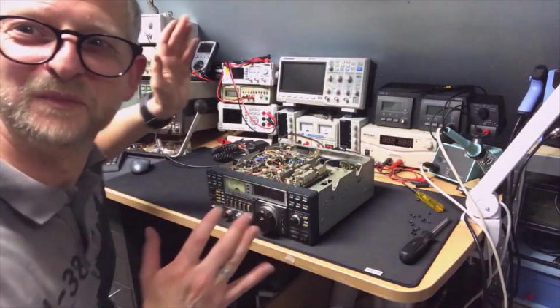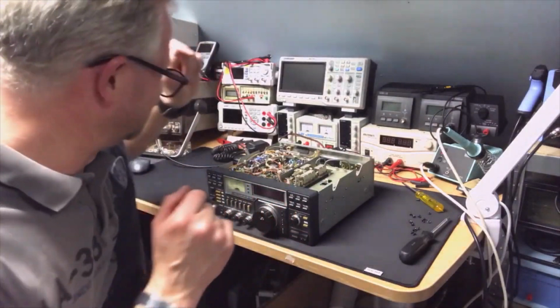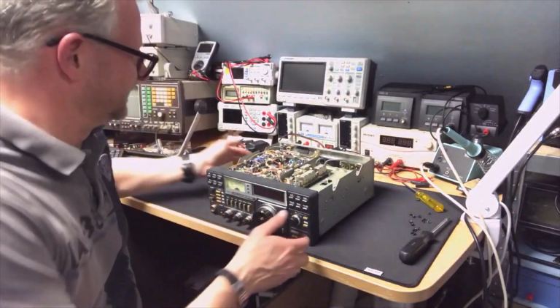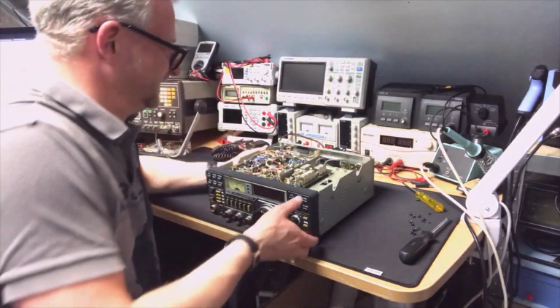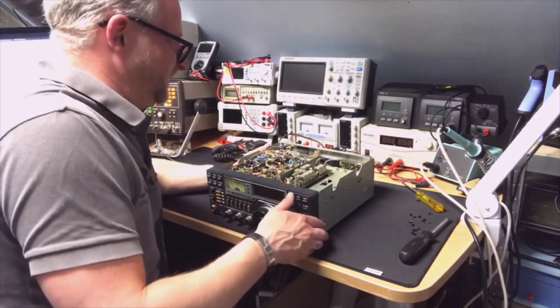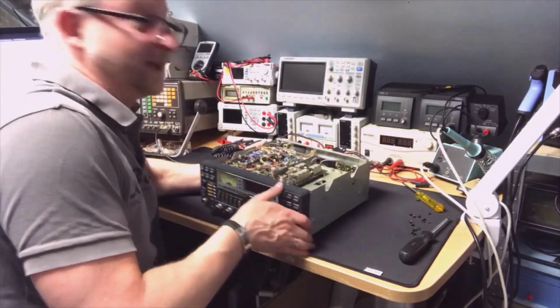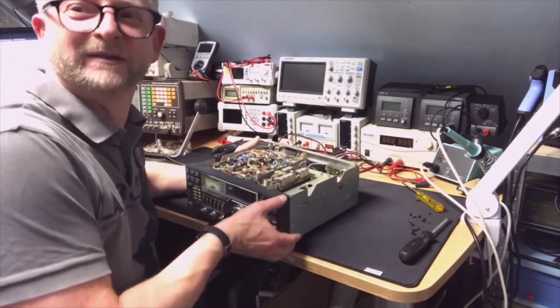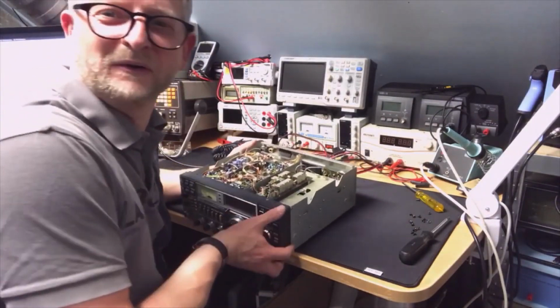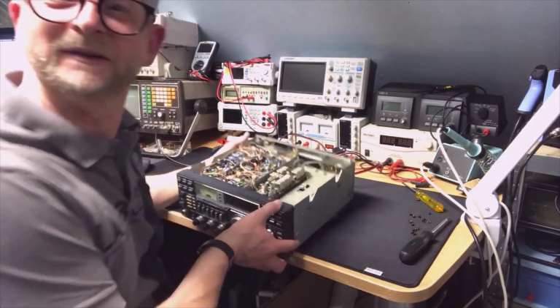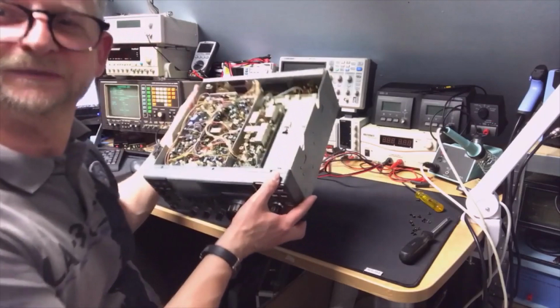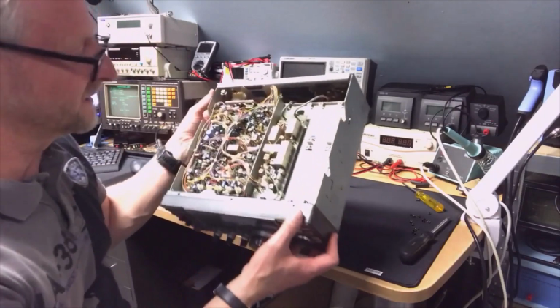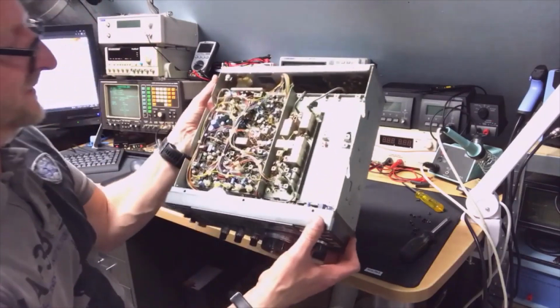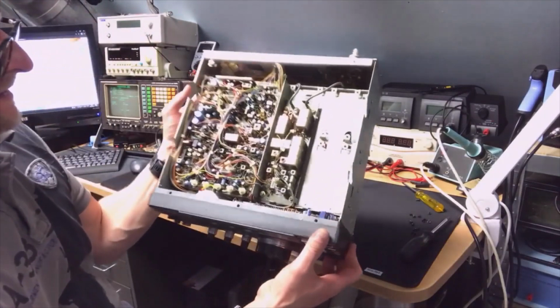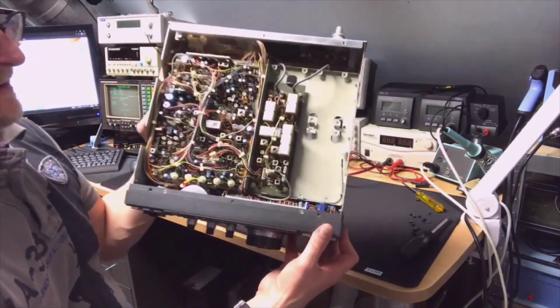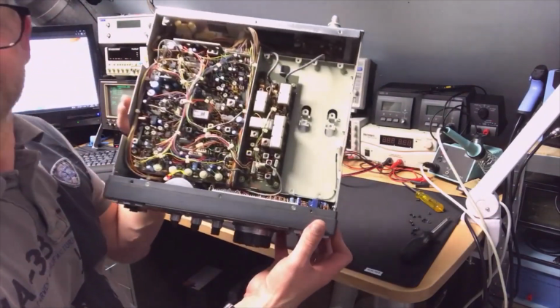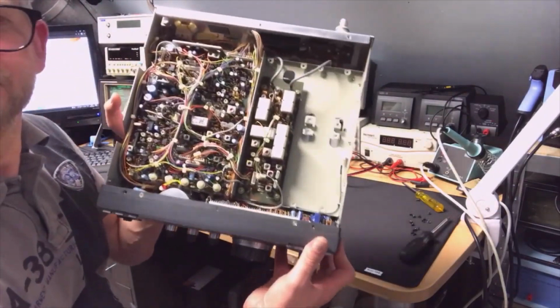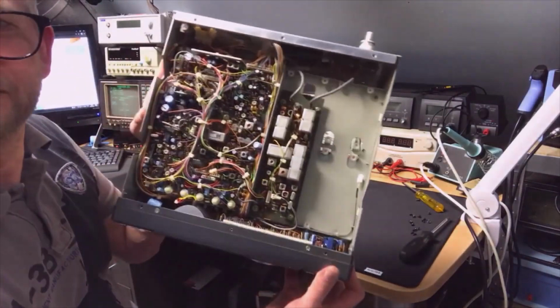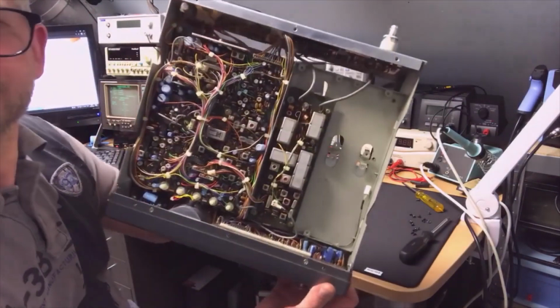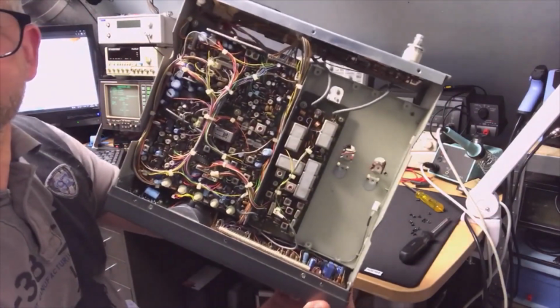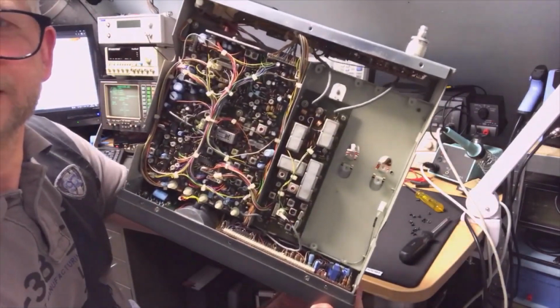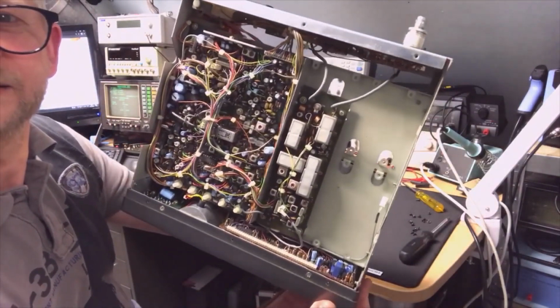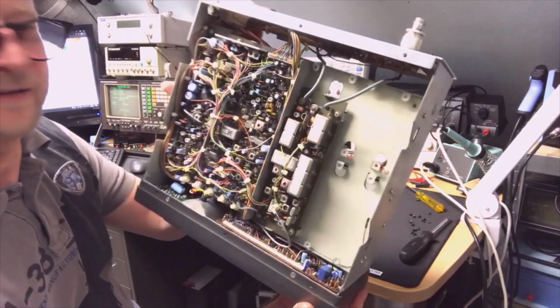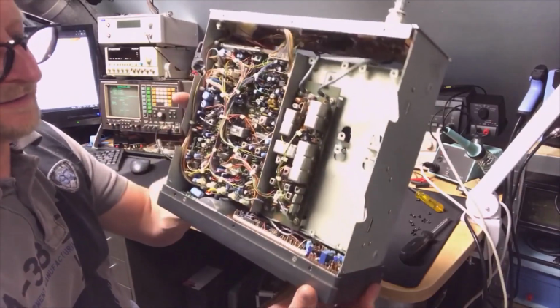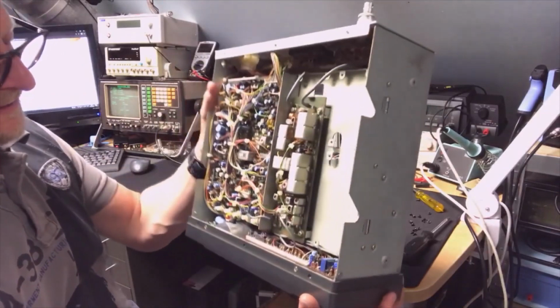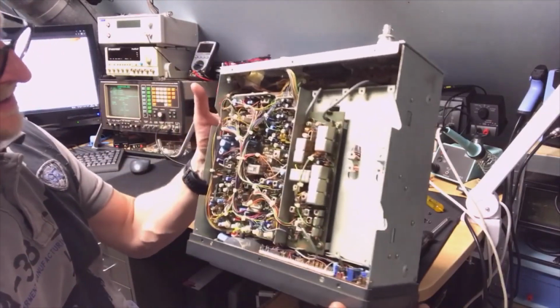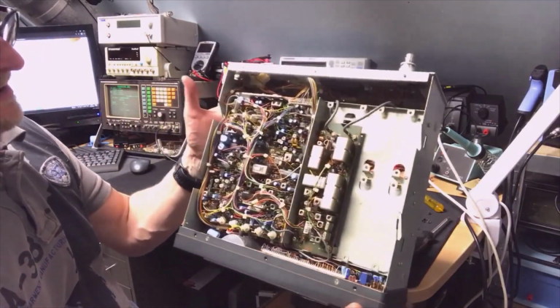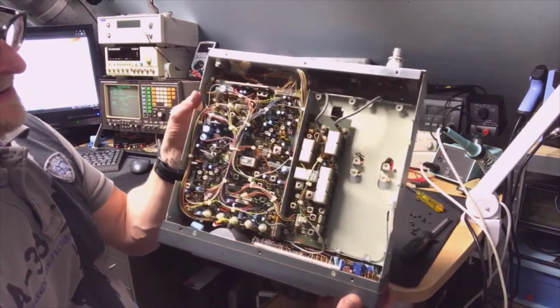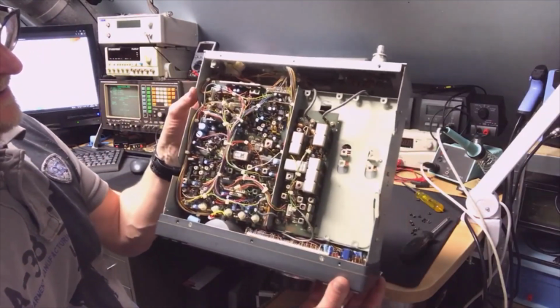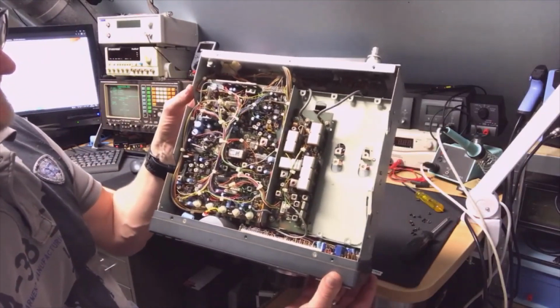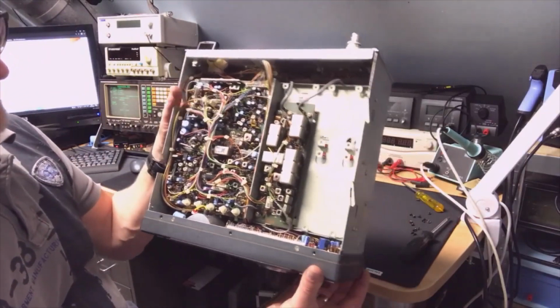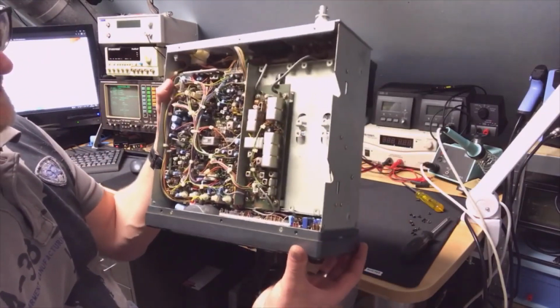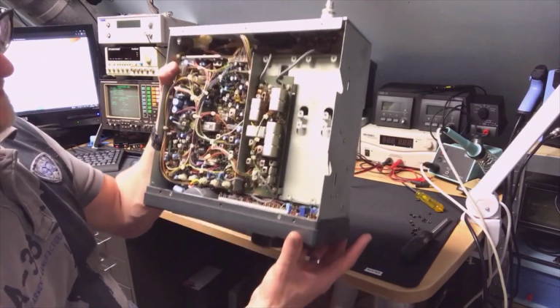Look at this — it was definitely a smoker, you can still smell the cigarettes. Look at all the filters — this is 80s technology. And there are some more options in here.